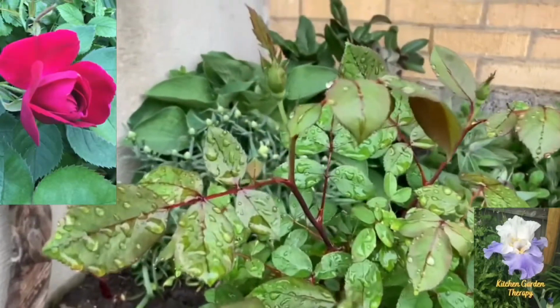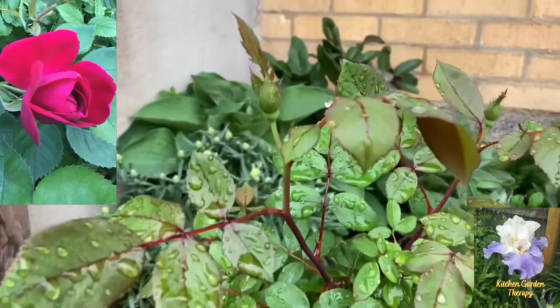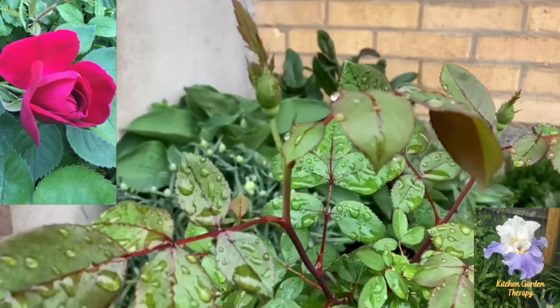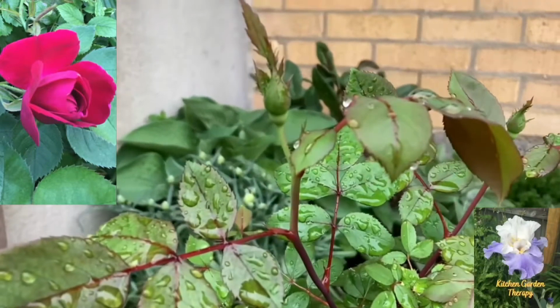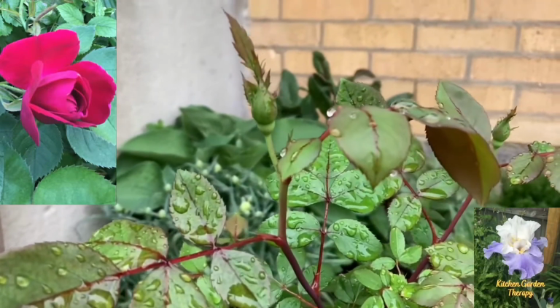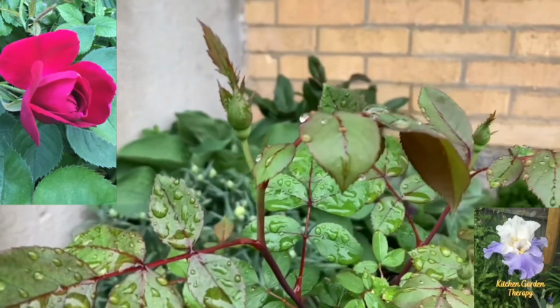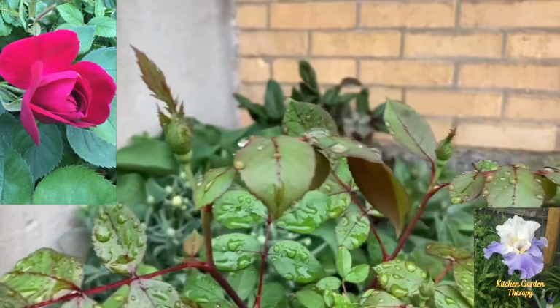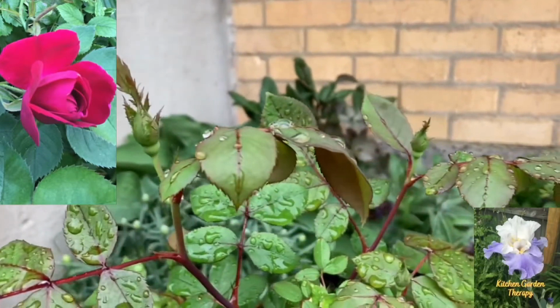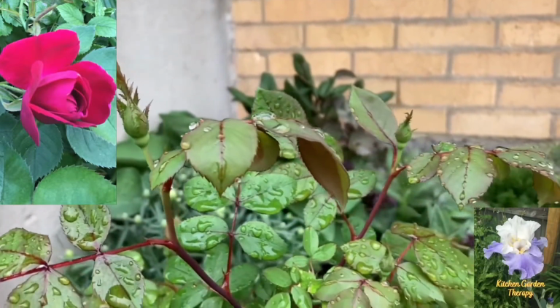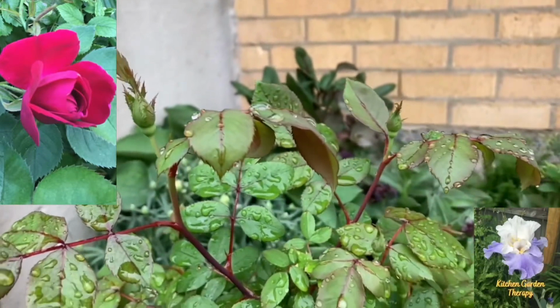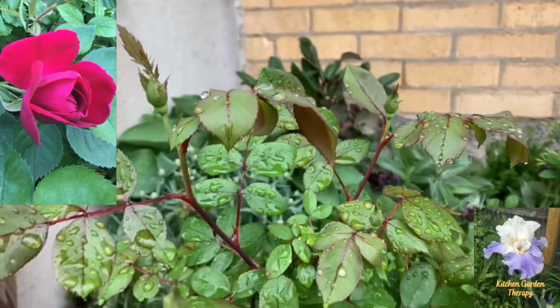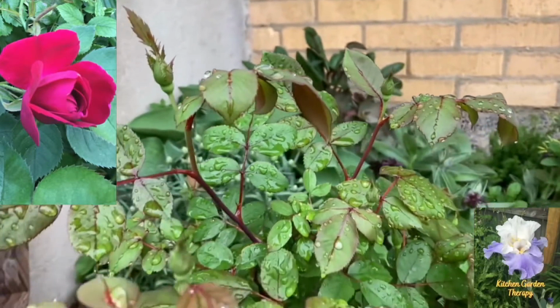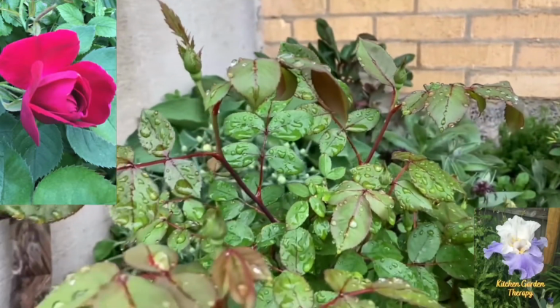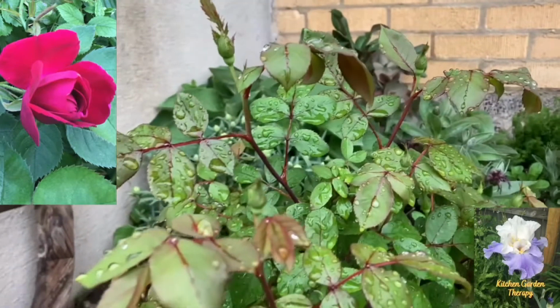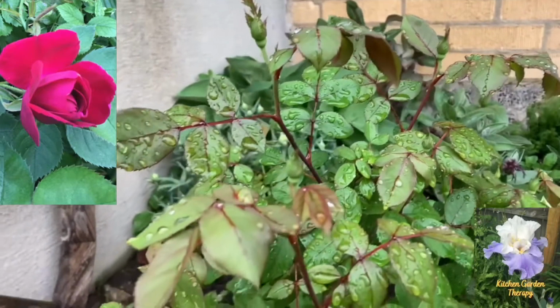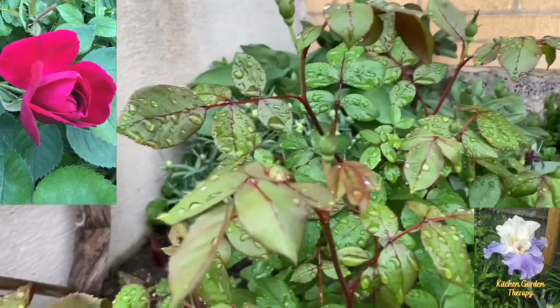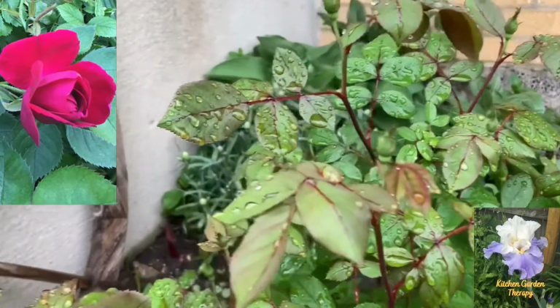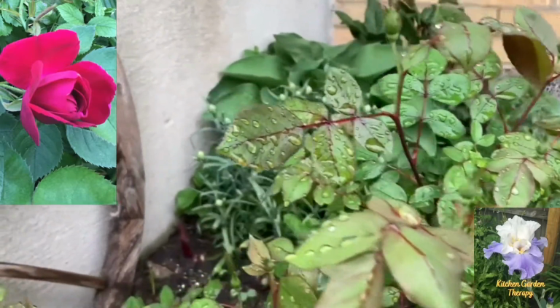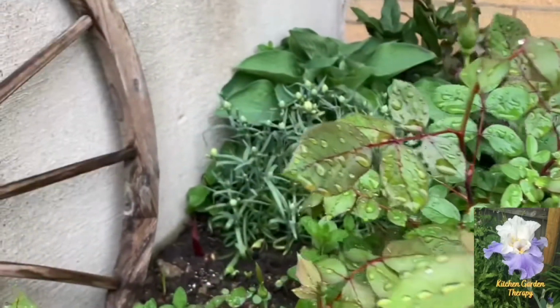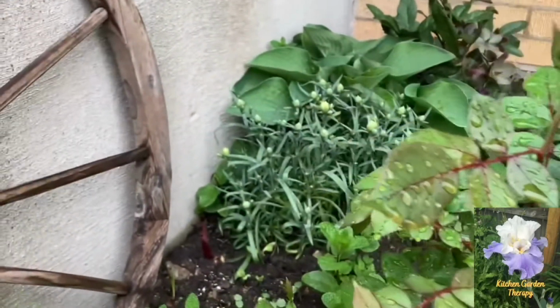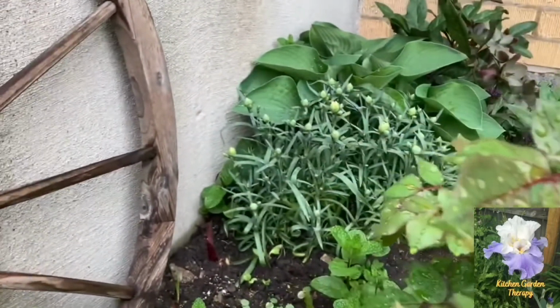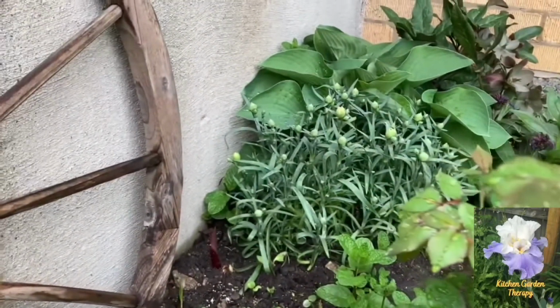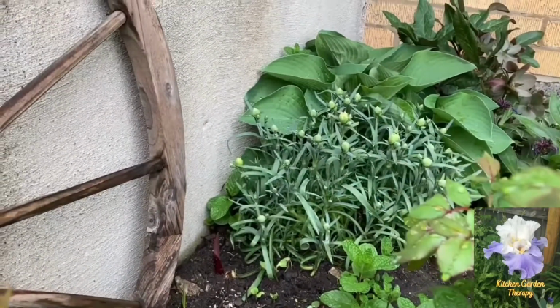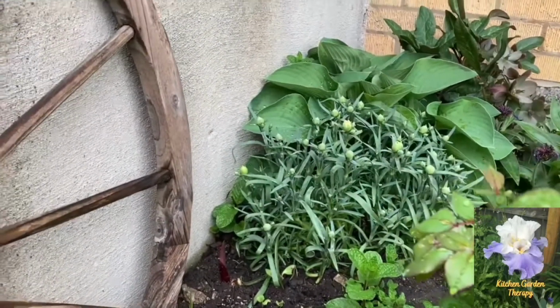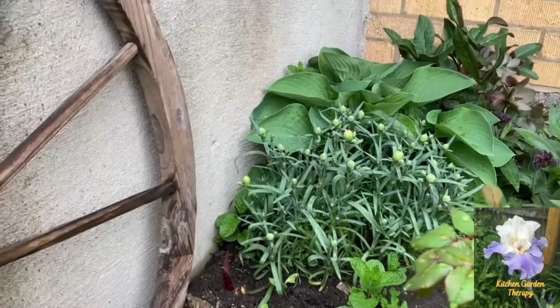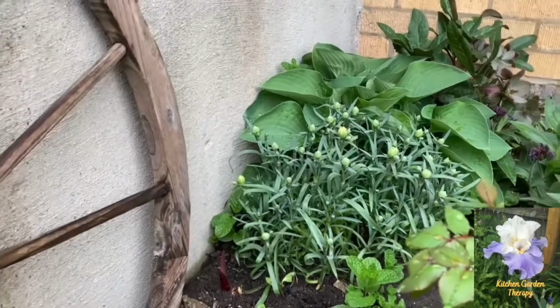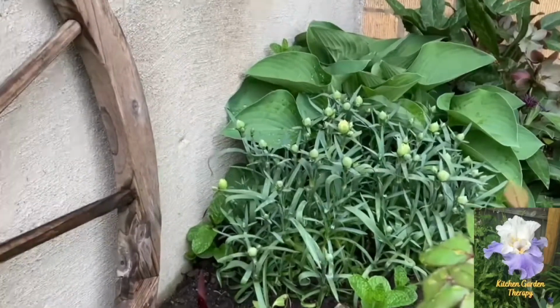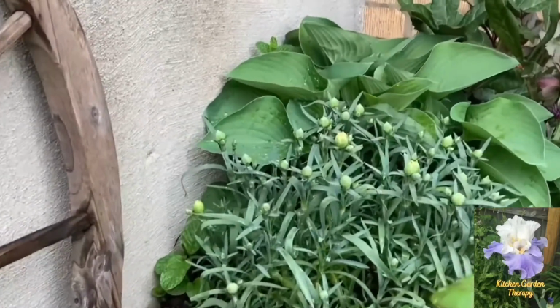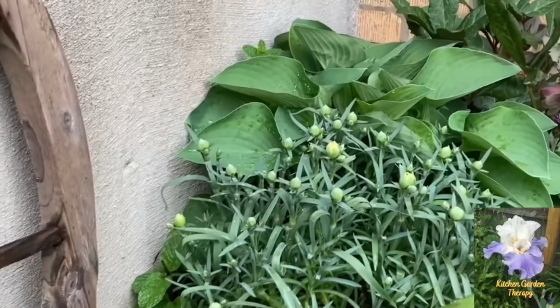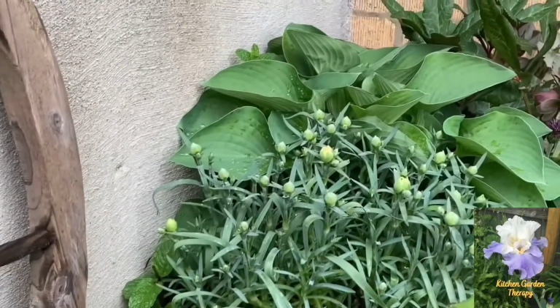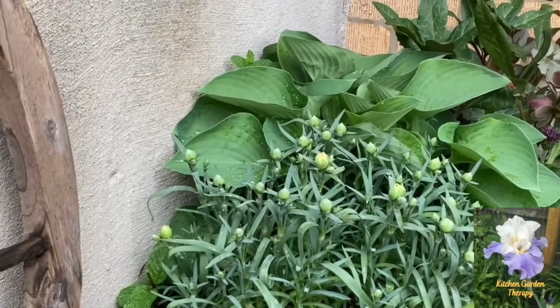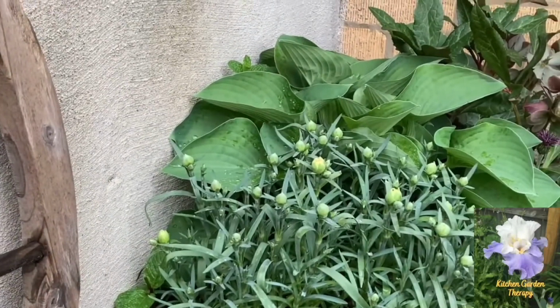These beautiful roses are already putting out some buds, so in another couple of weeks we'll have an amazing view here. And over there in the back, my carnations are all budded as well.